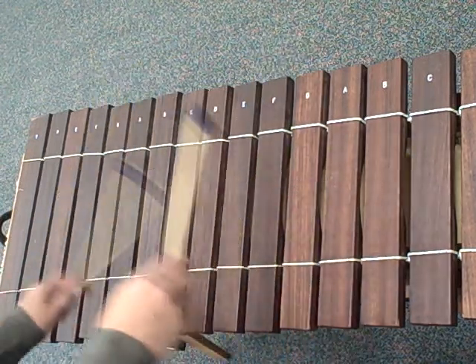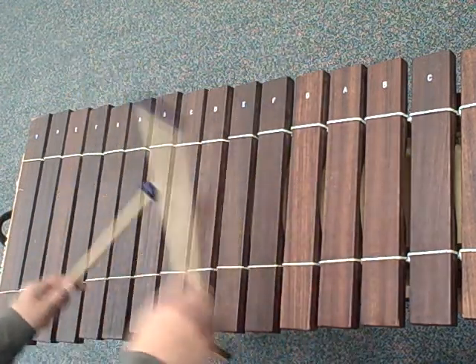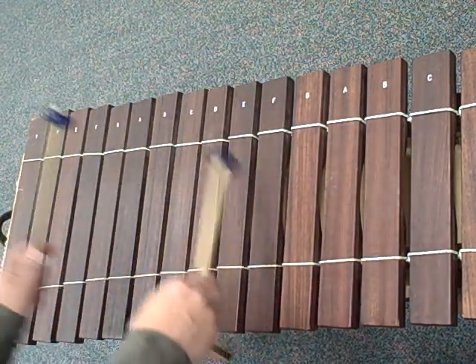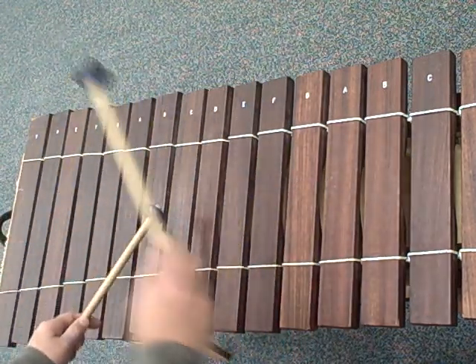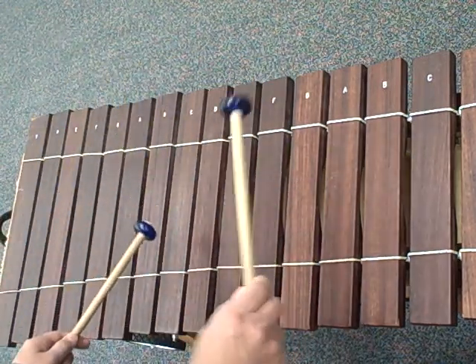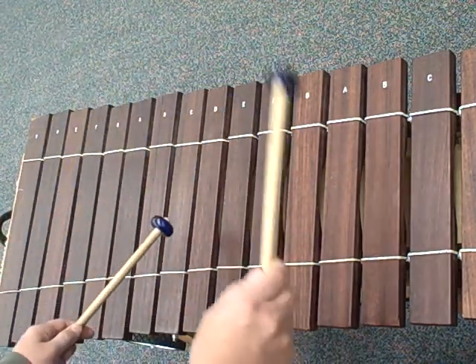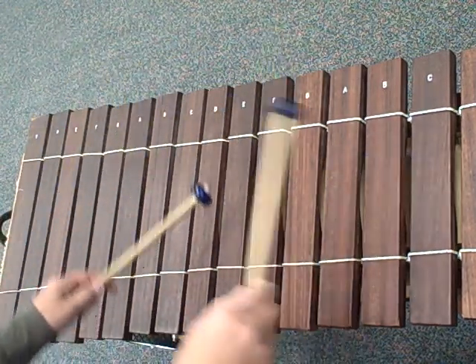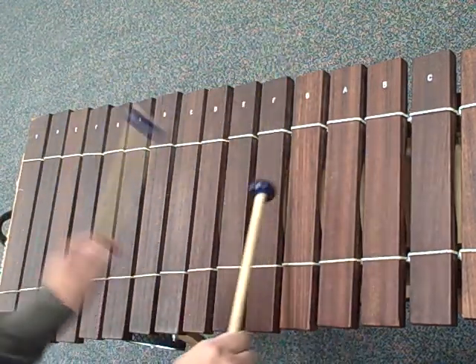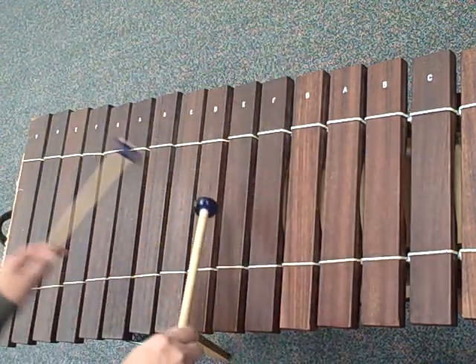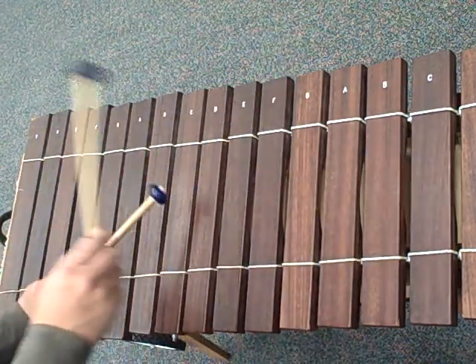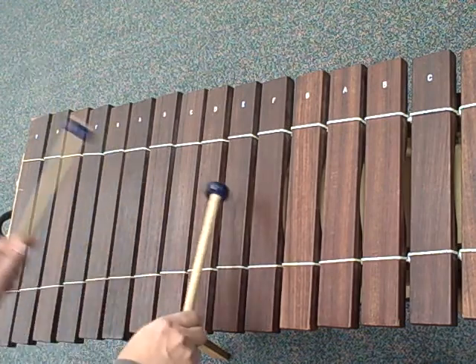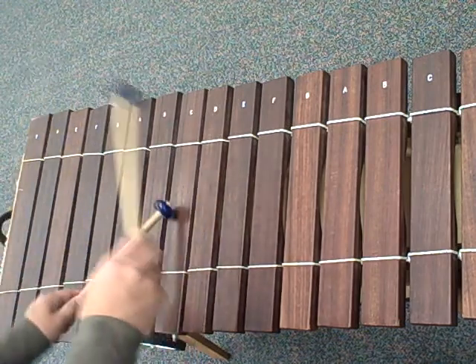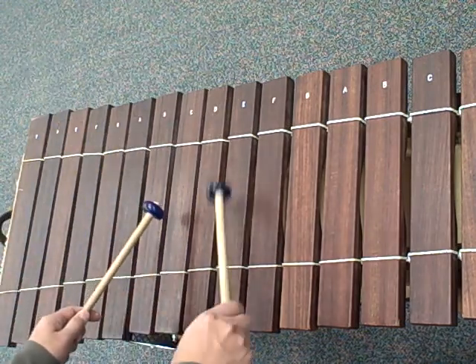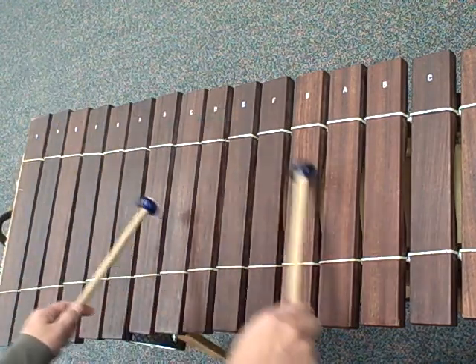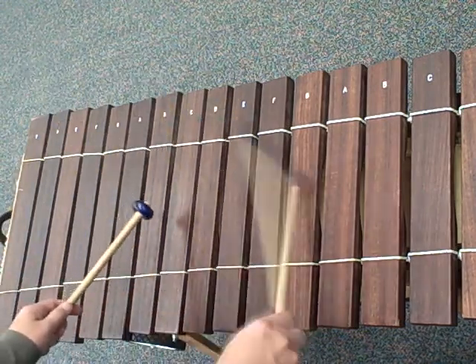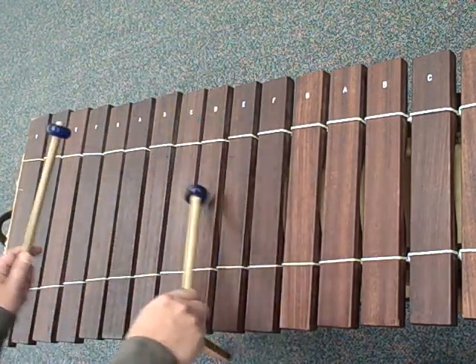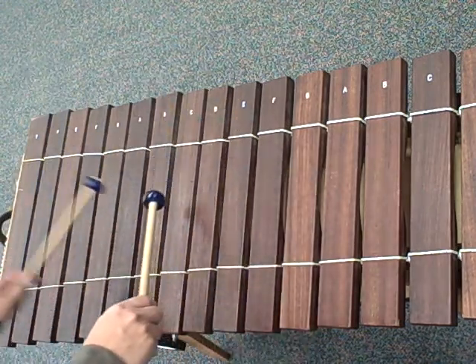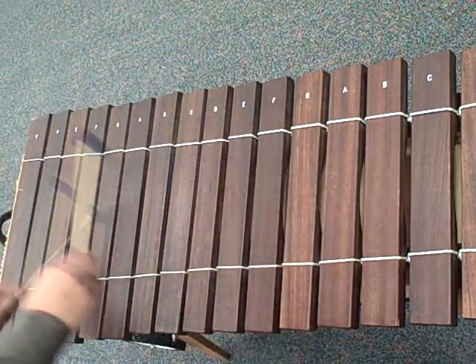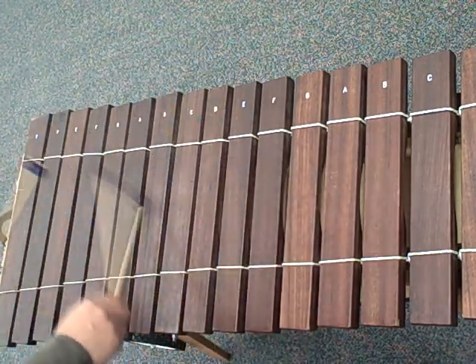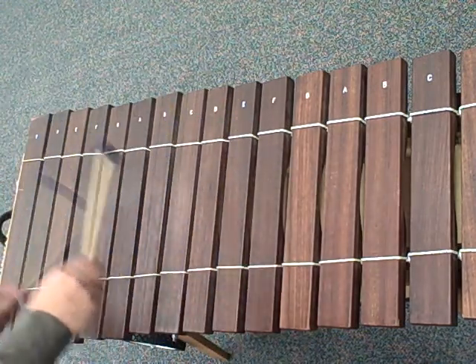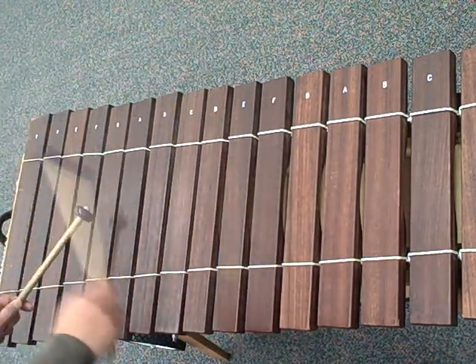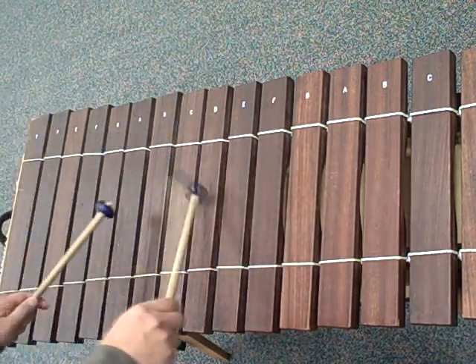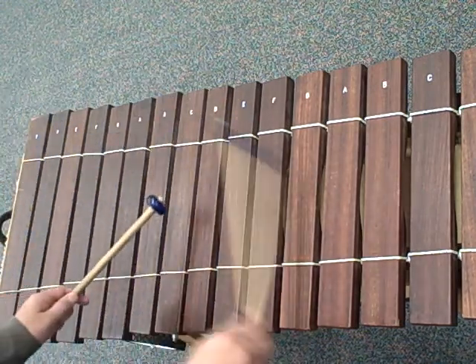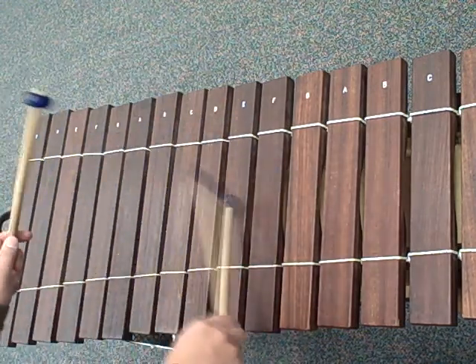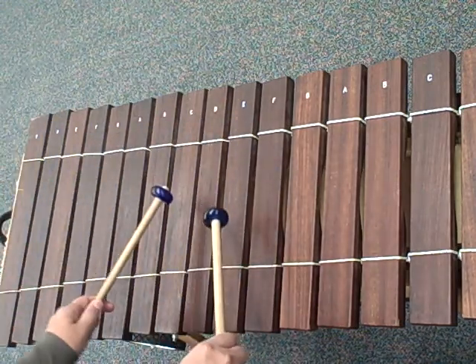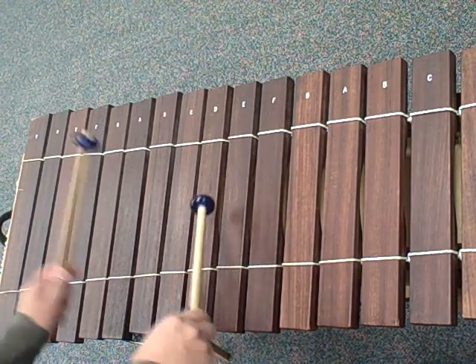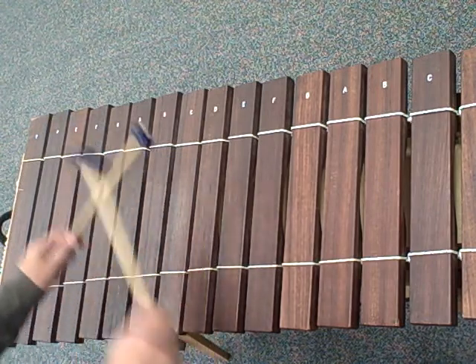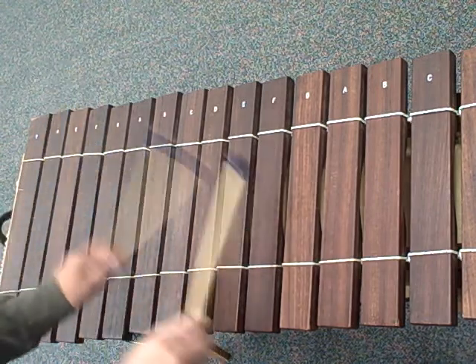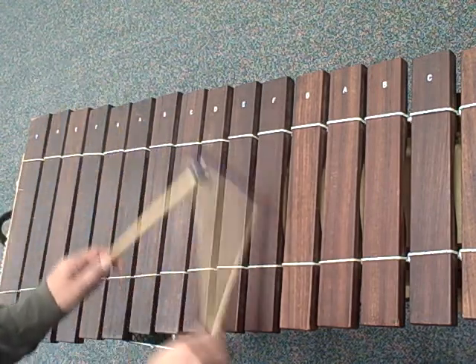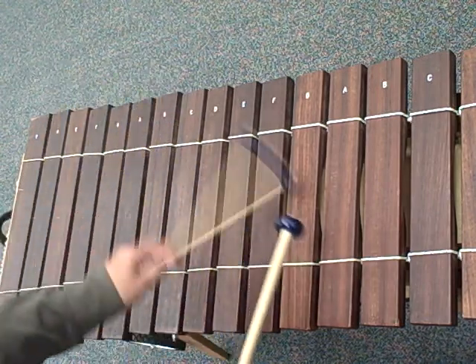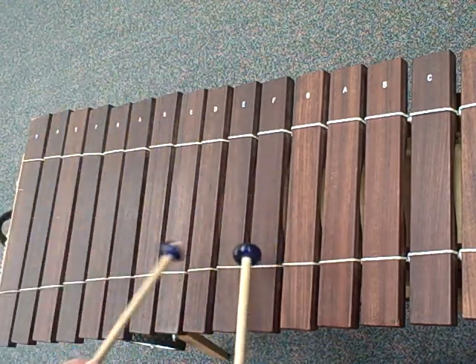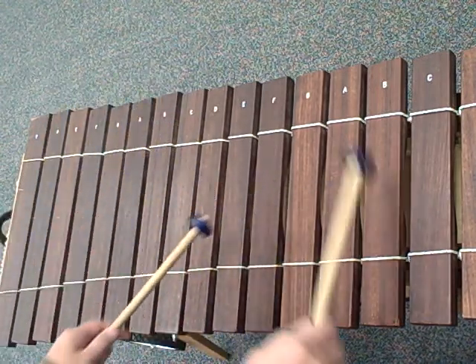C, F, C, F, A, C, E, C, E, G, C, E, G, C, E, G. Up to speed.